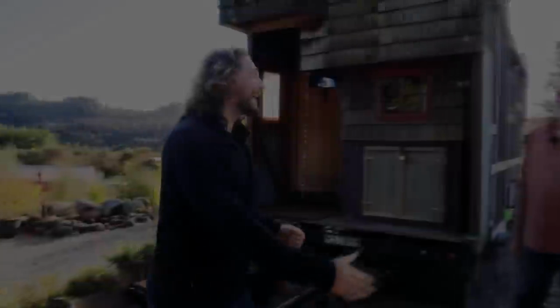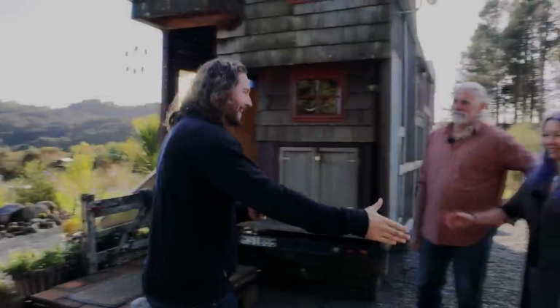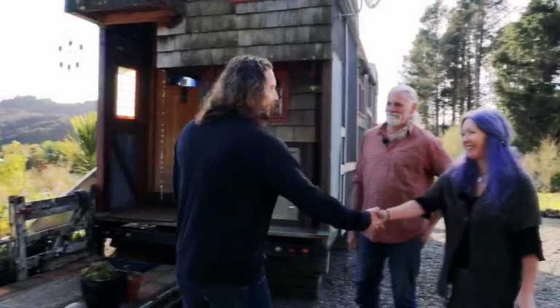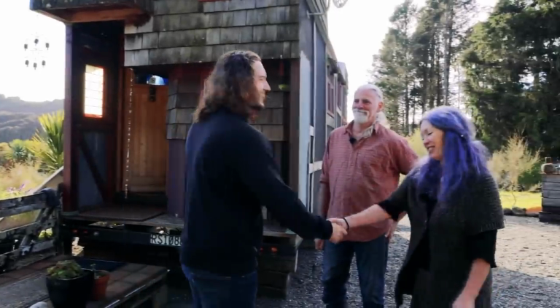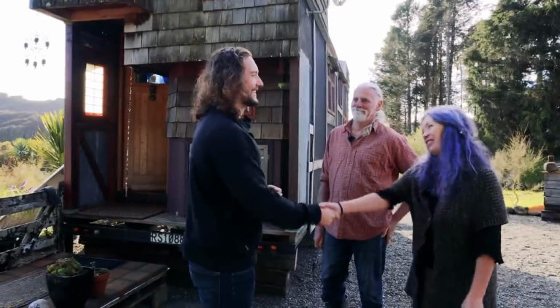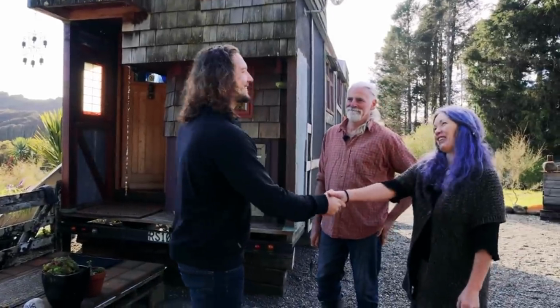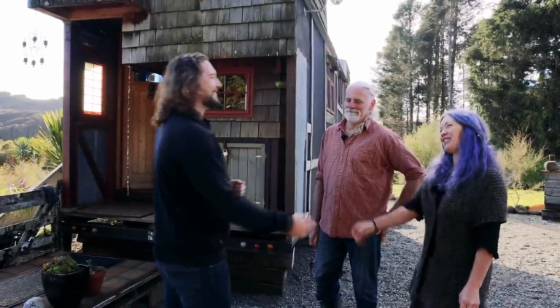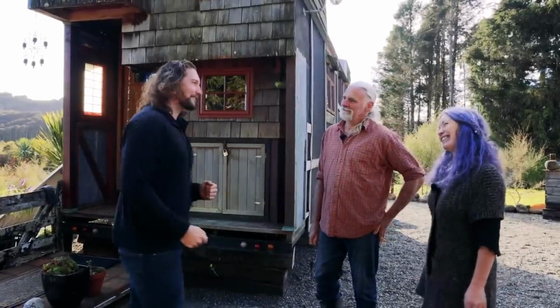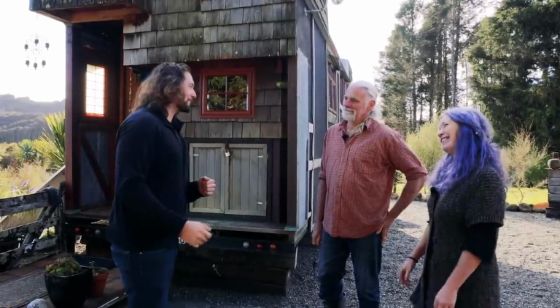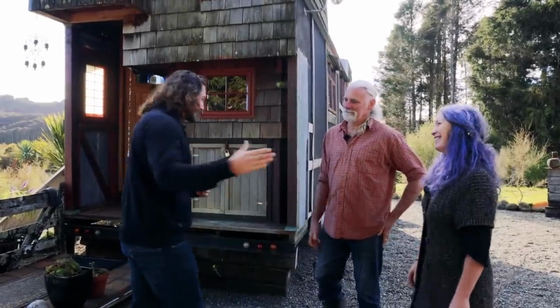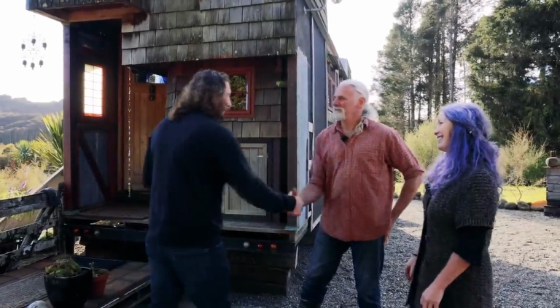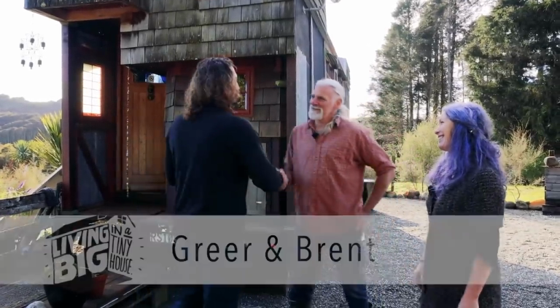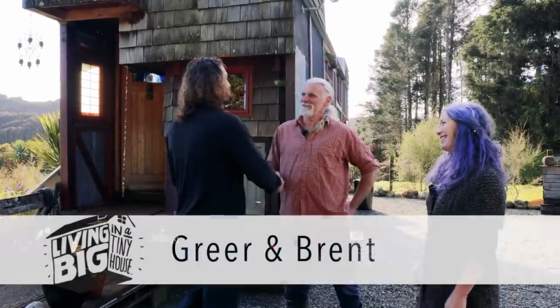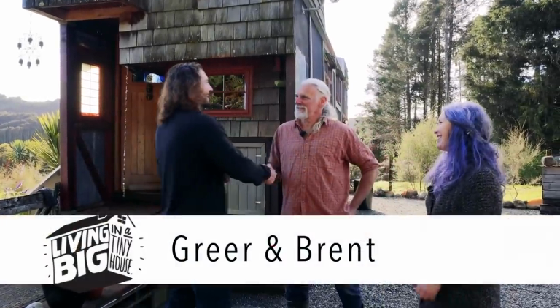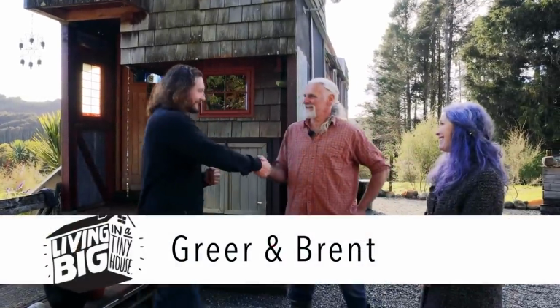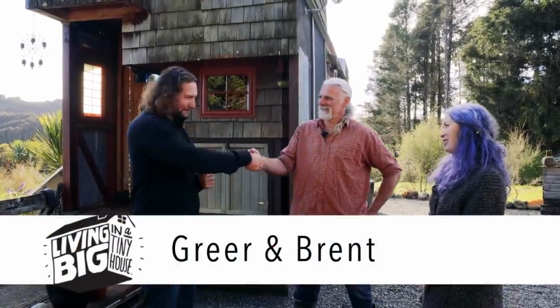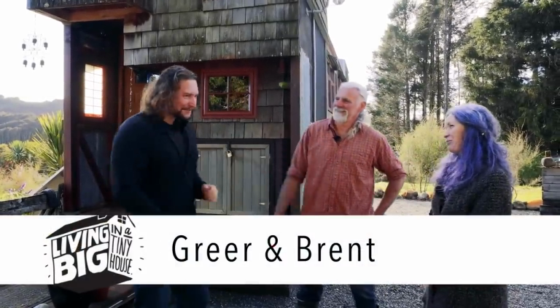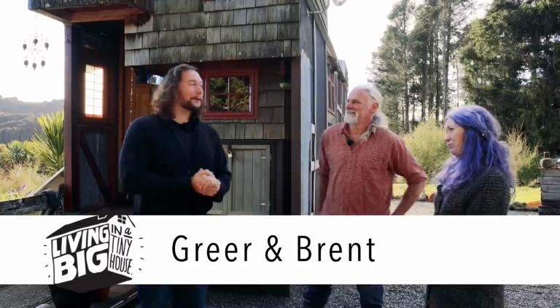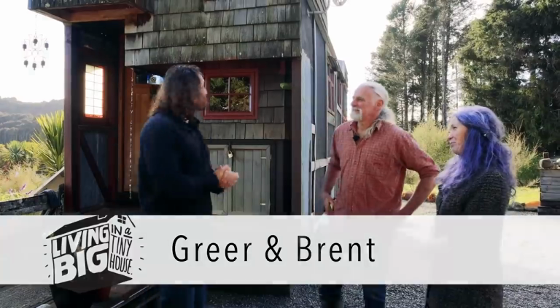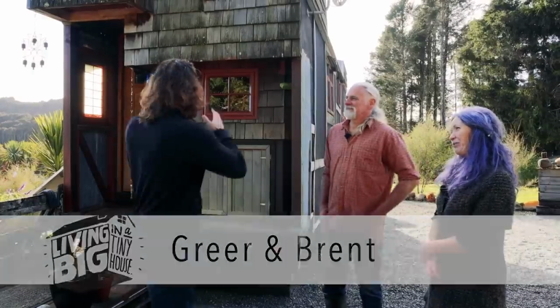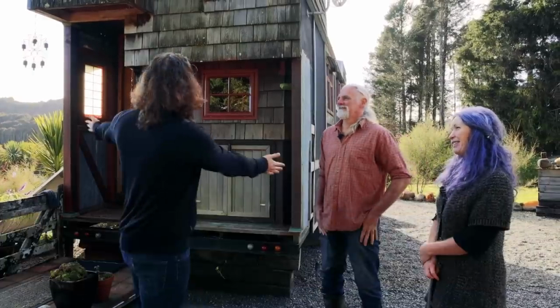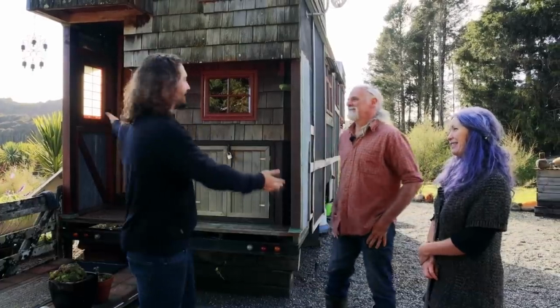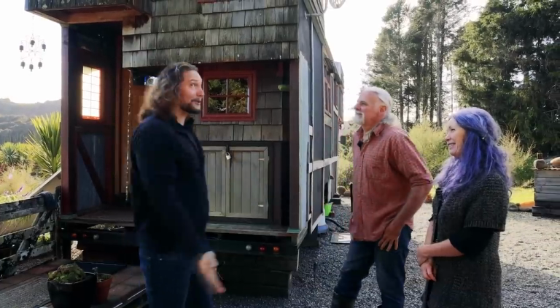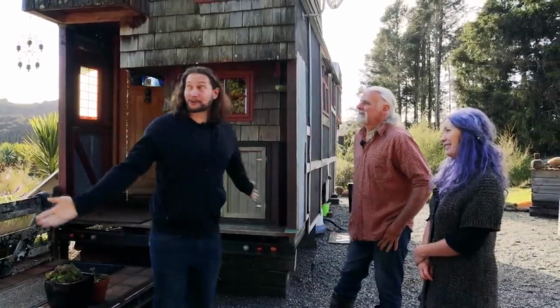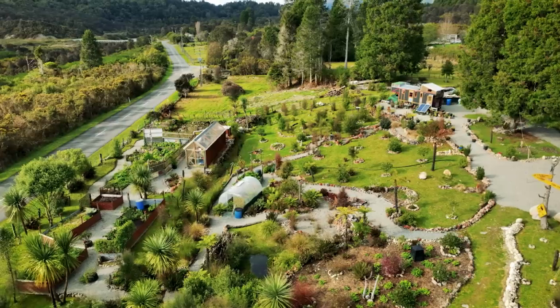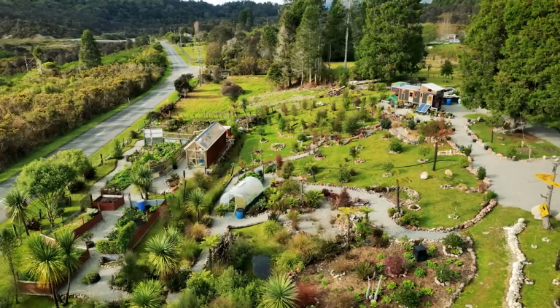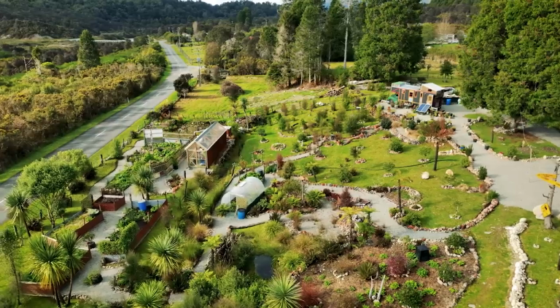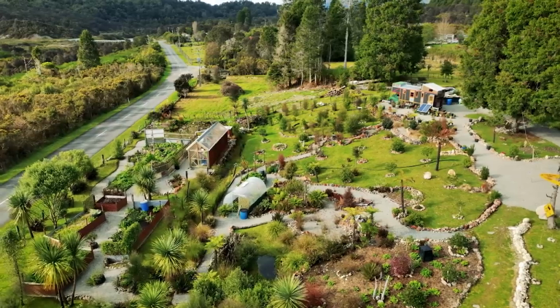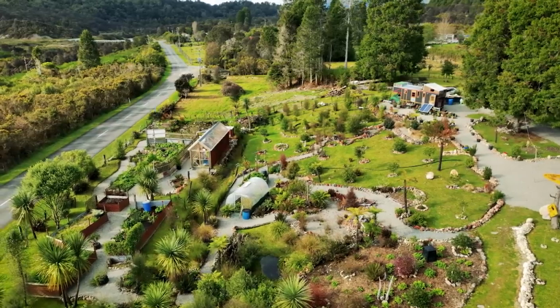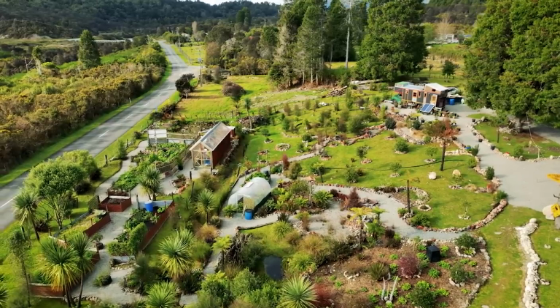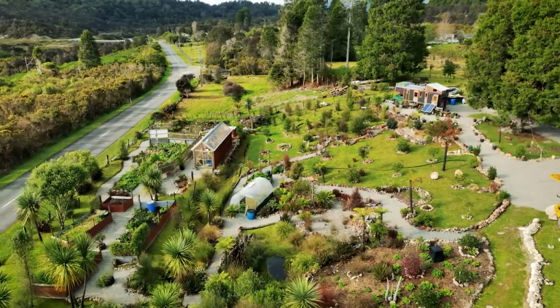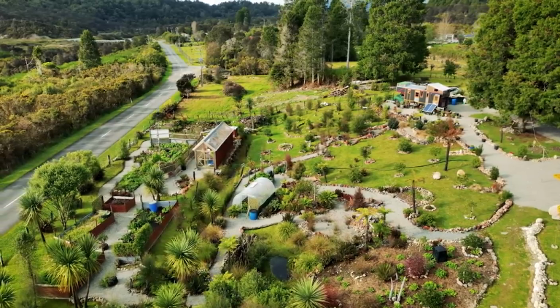Hi Greer, how are you? Good, thank you. How are you? Very well, thank you. G'day Brent, how's it going mate? Nice to meet you mate. It is a pleasure to meet both of you and to see your incredible home here. What an amazing place you've created.